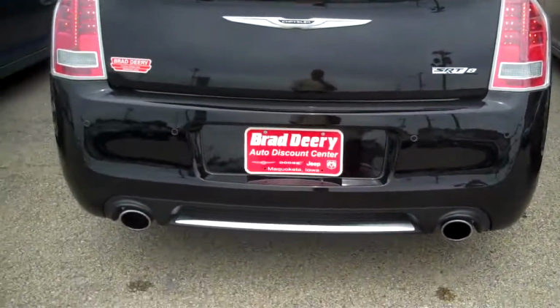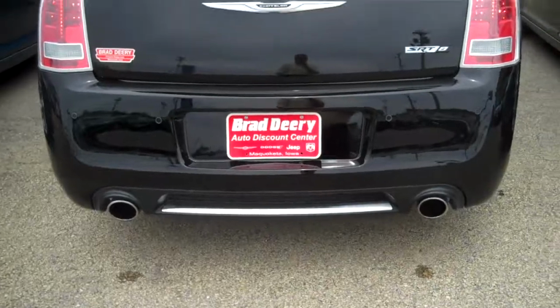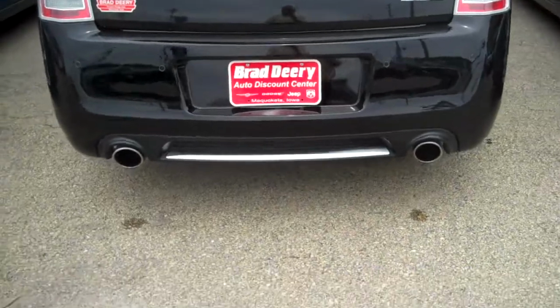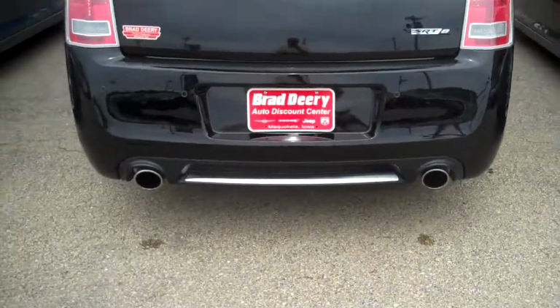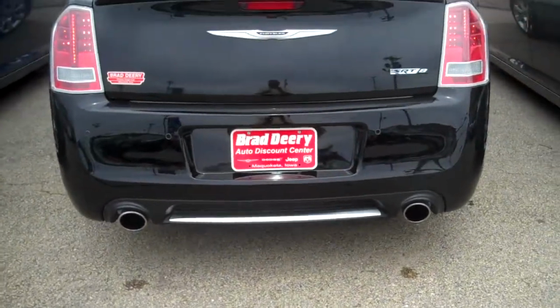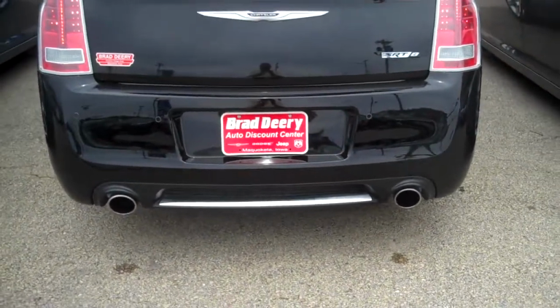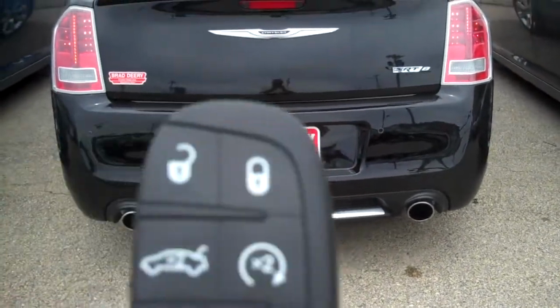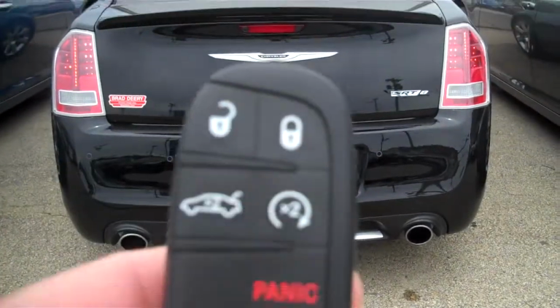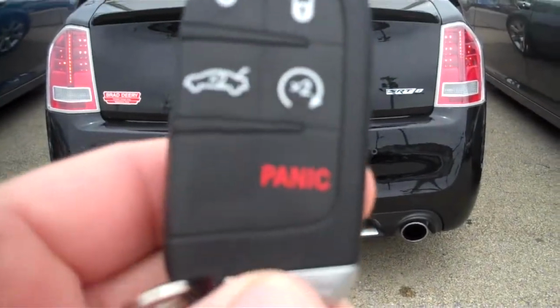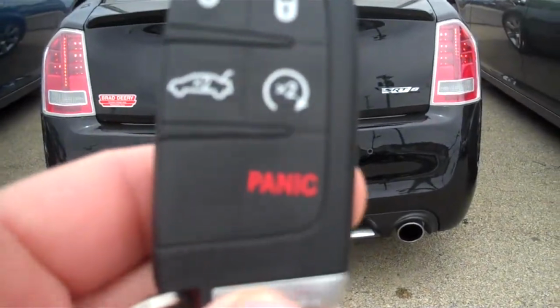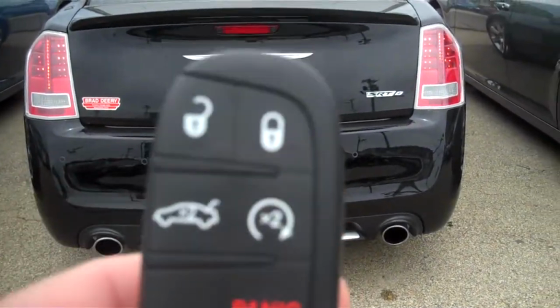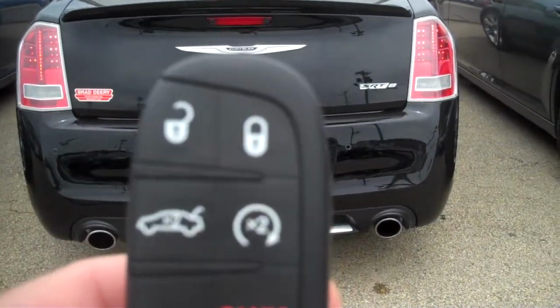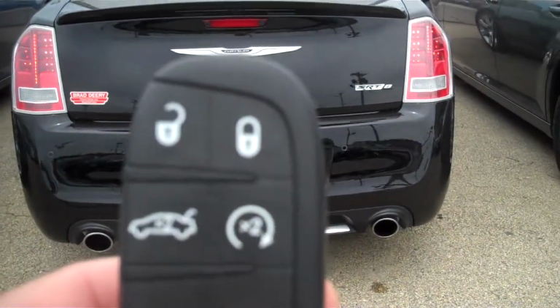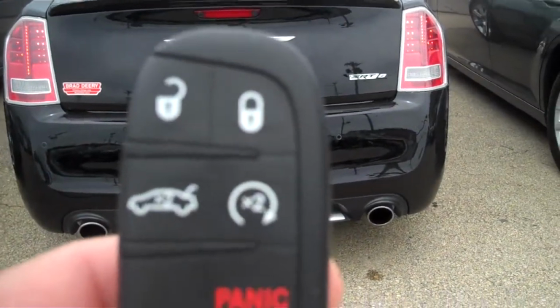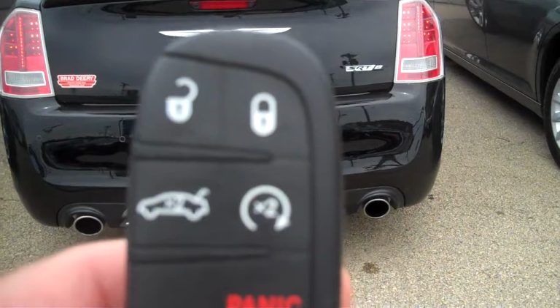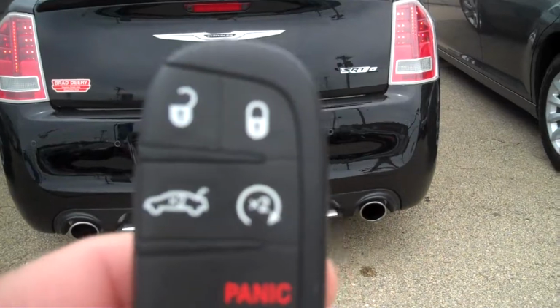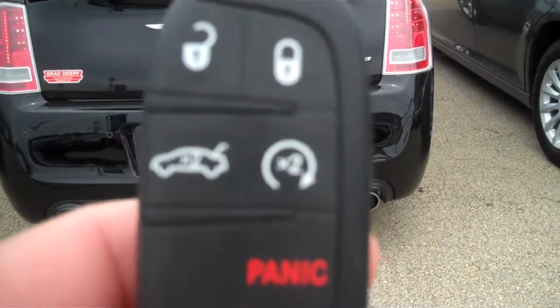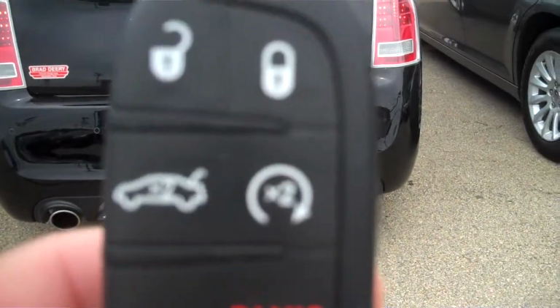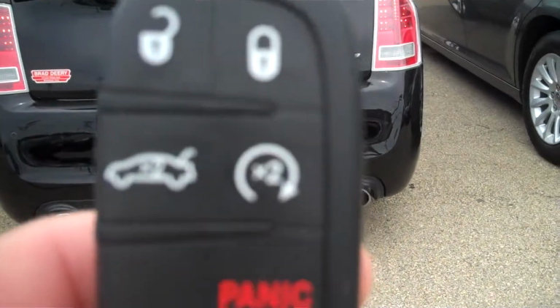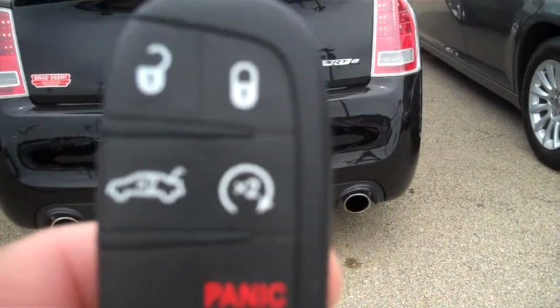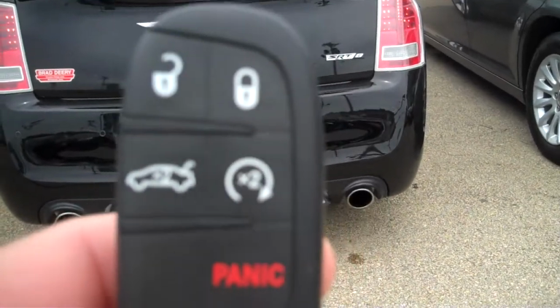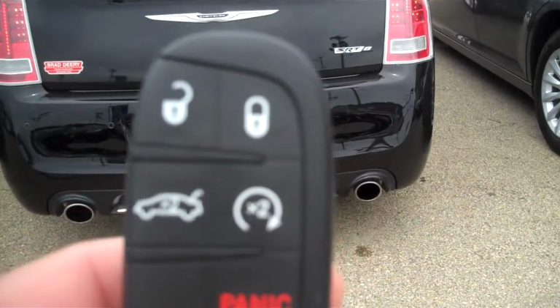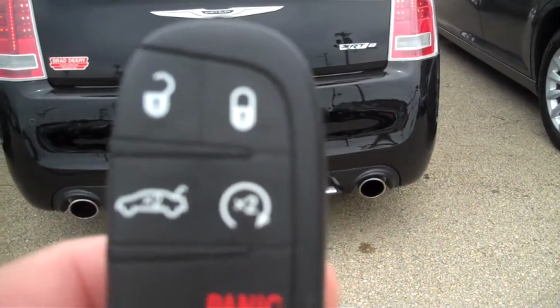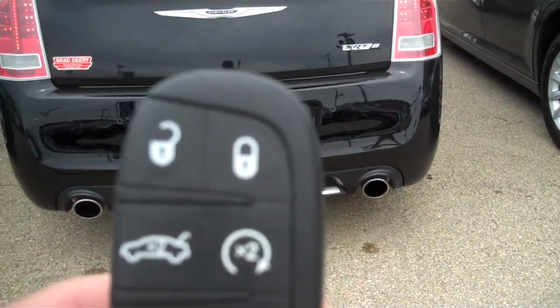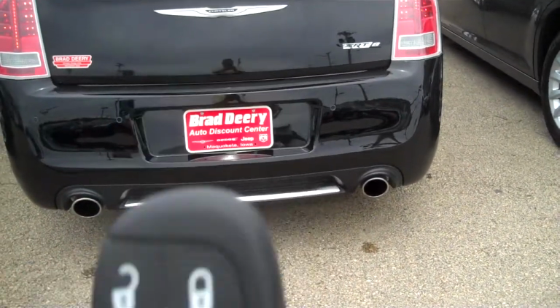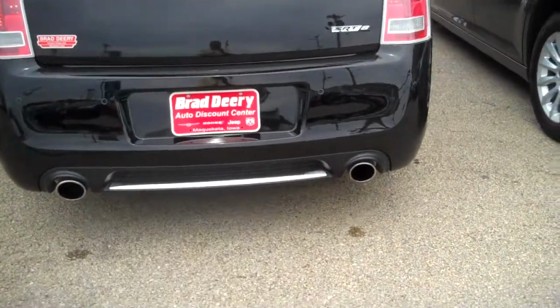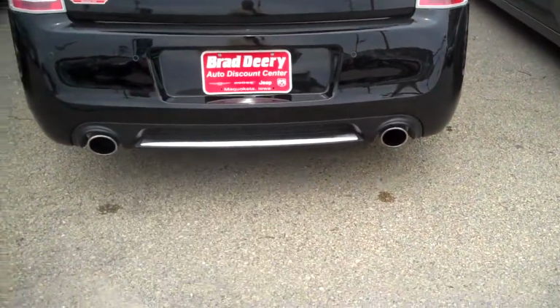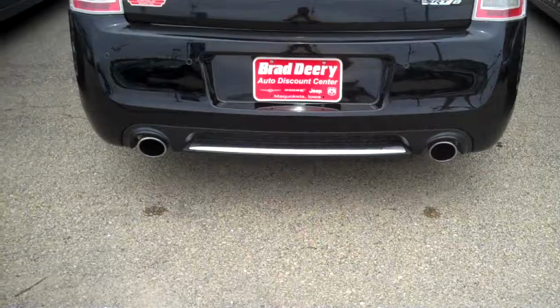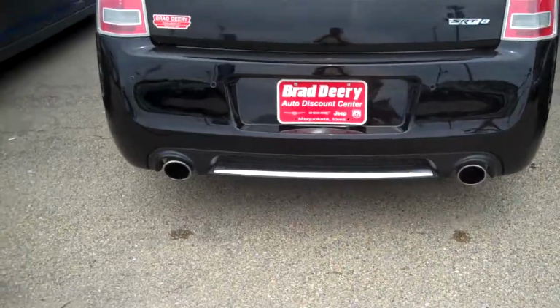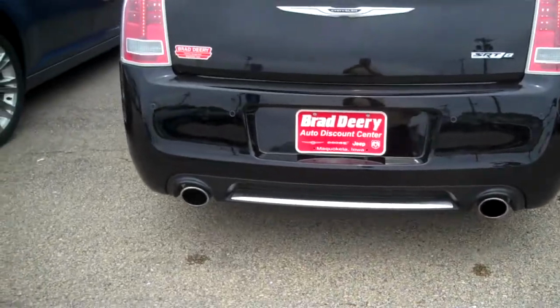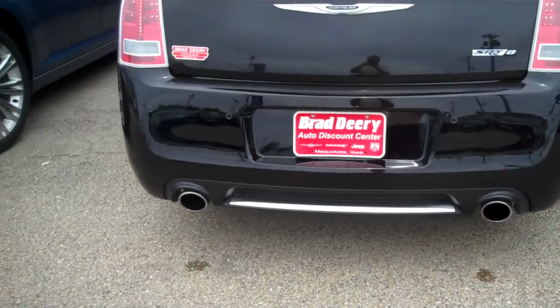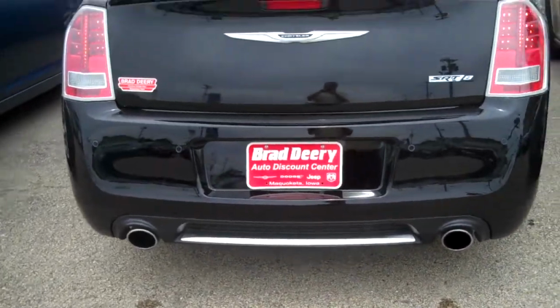I just wanted to show you the key fob here. It's got your lock, unlock, double two times for the trunk, and then two times for your remote start. I went ahead and started the vehicle.